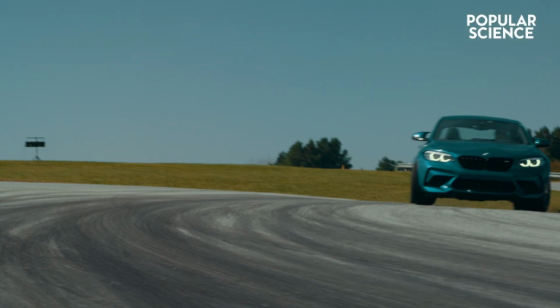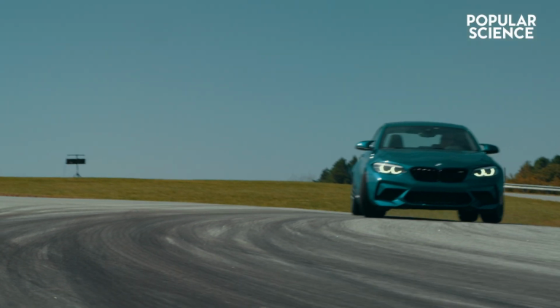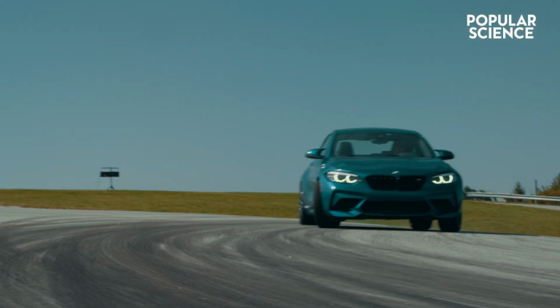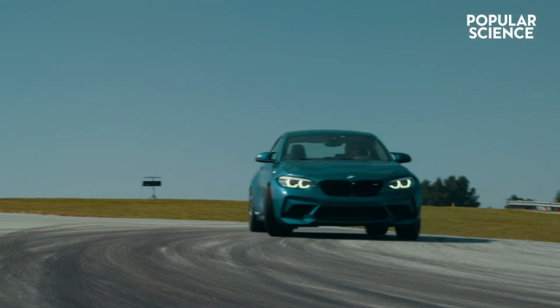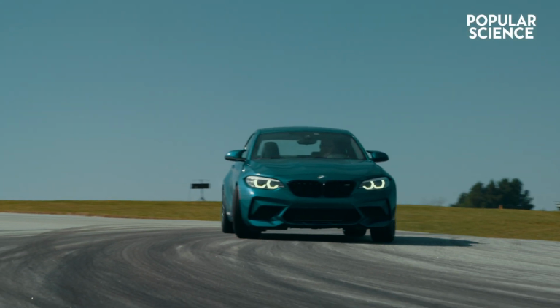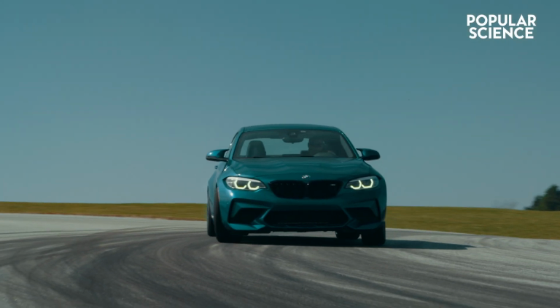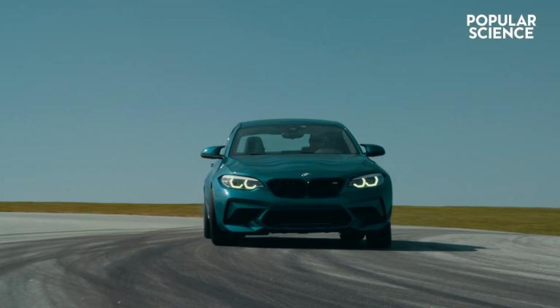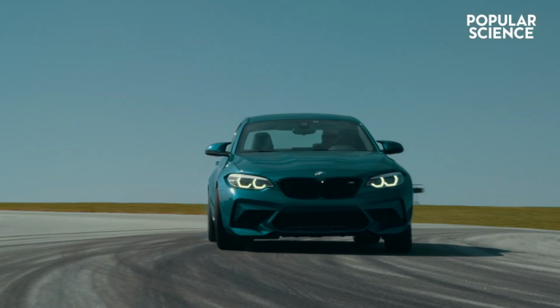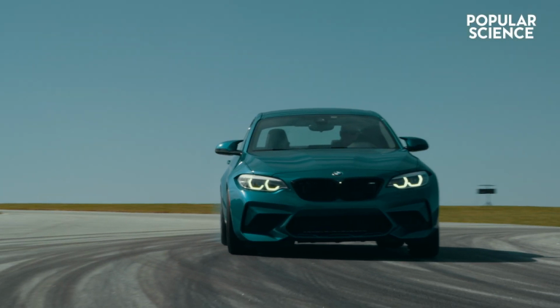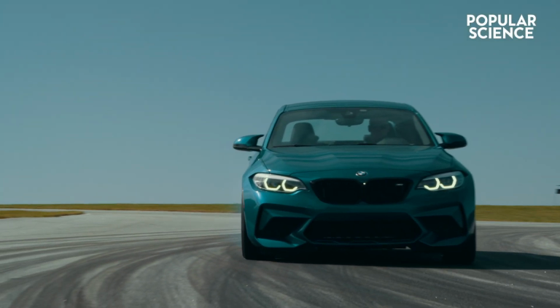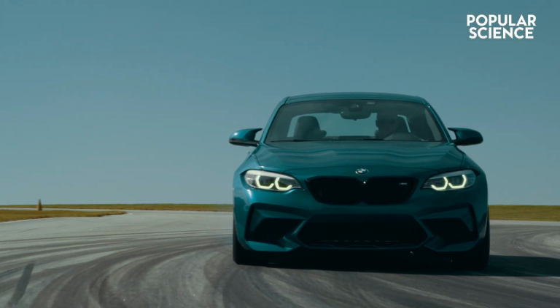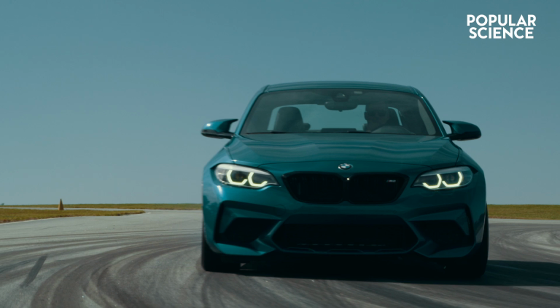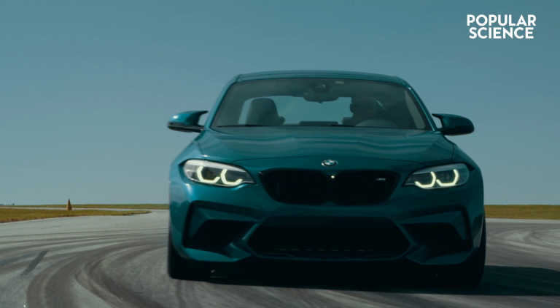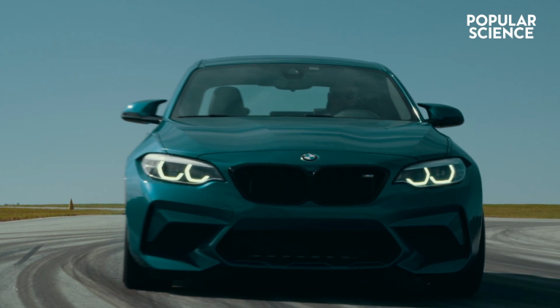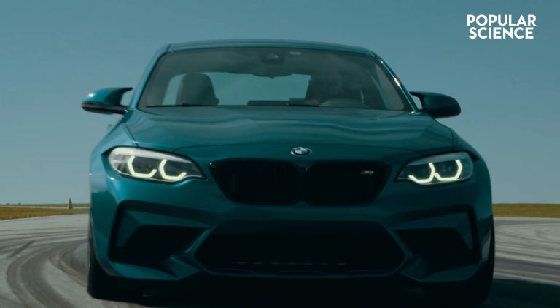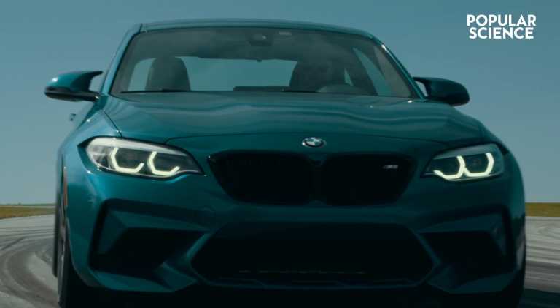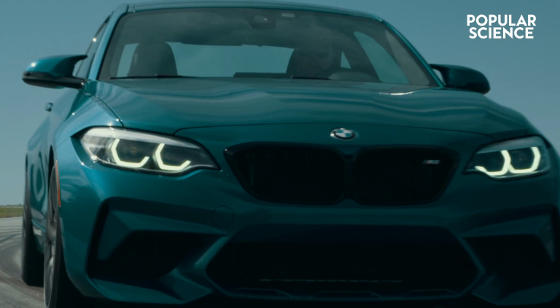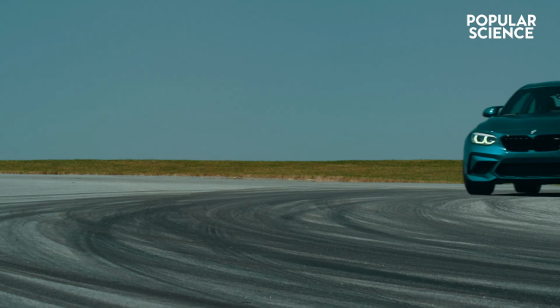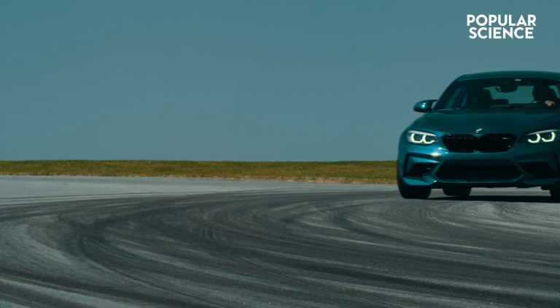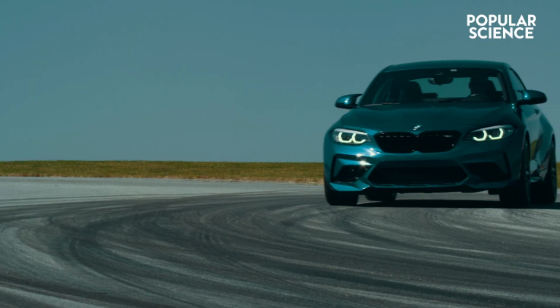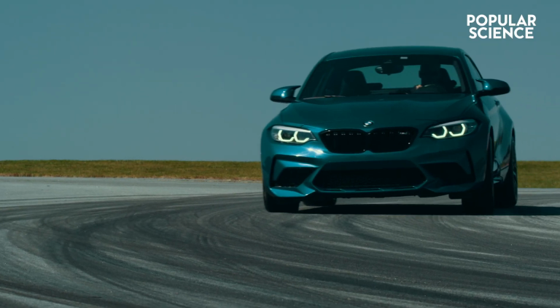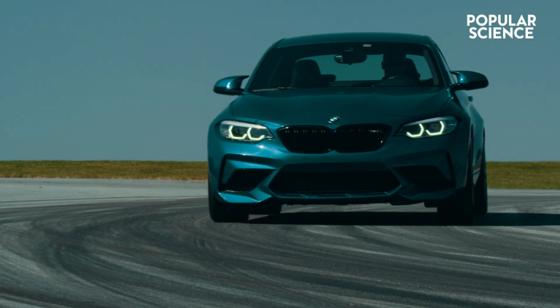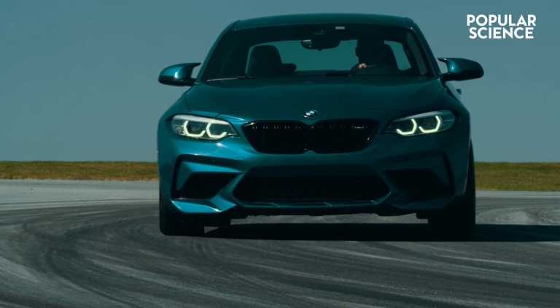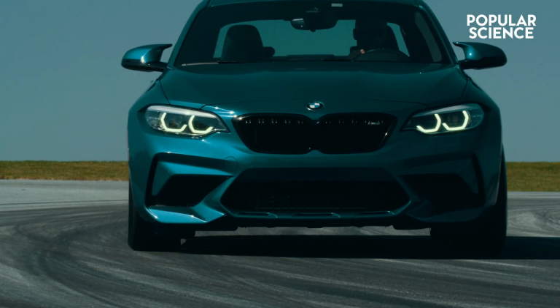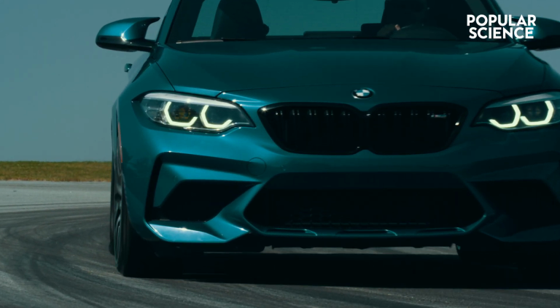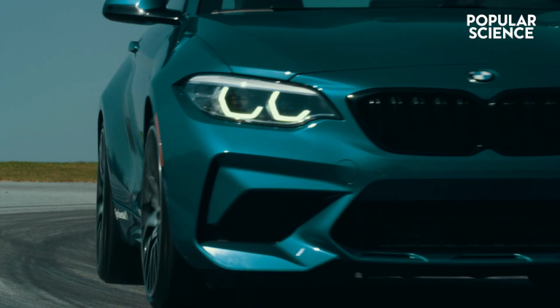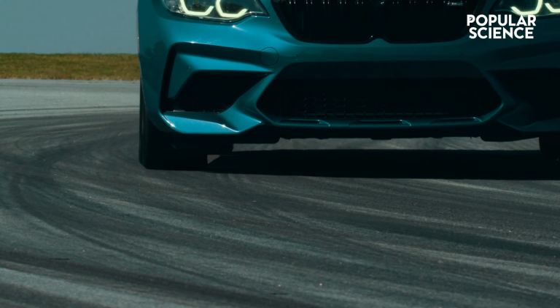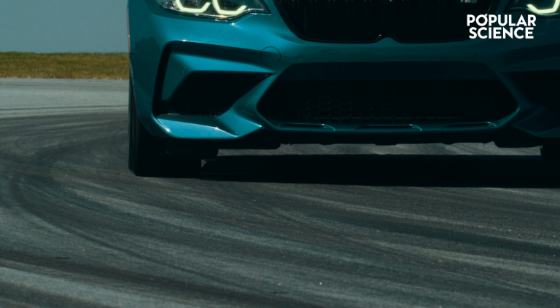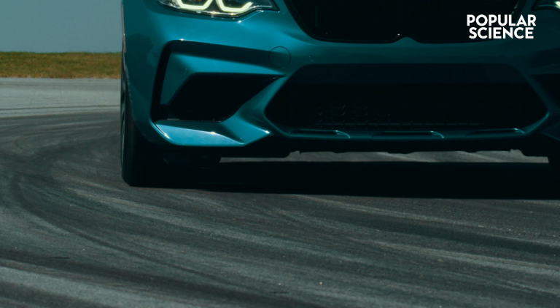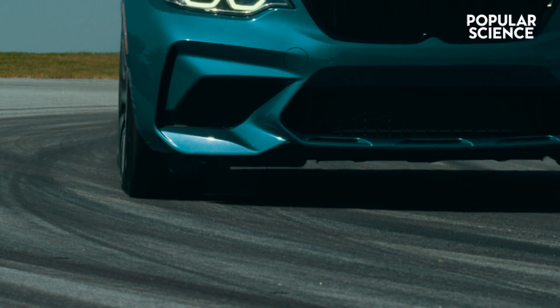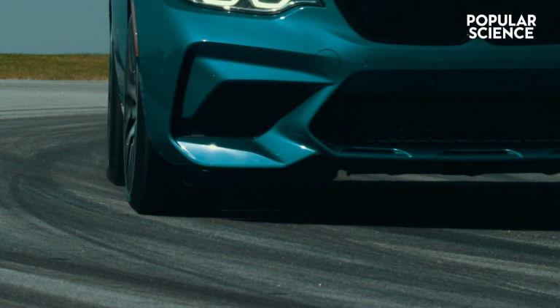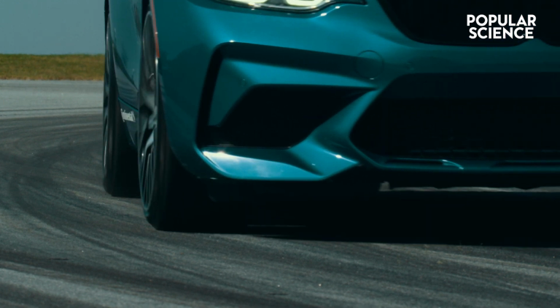What do you see? A car taking a corner. Adjust your sight line from the car down to its tires.